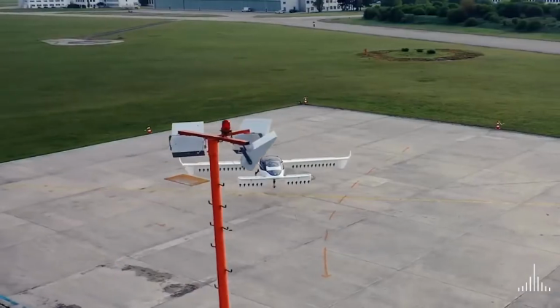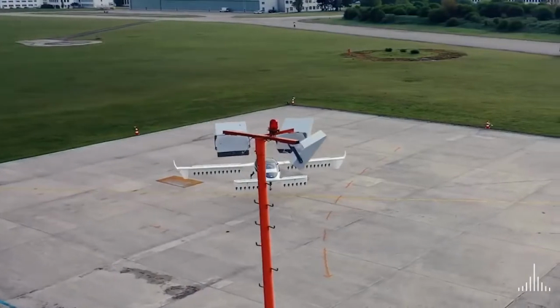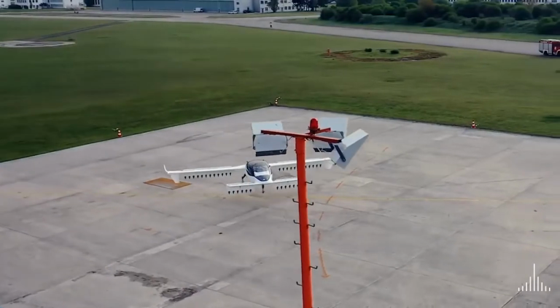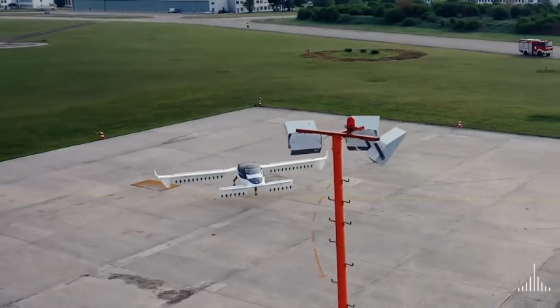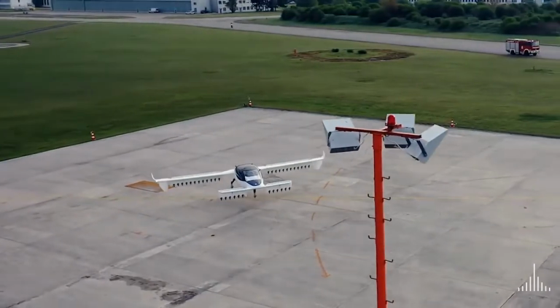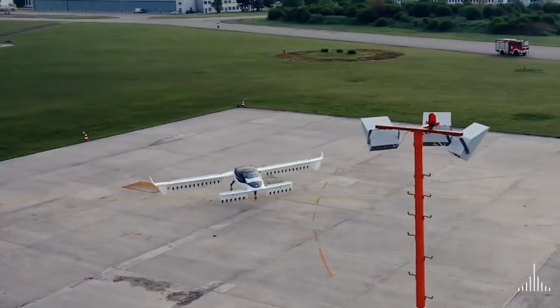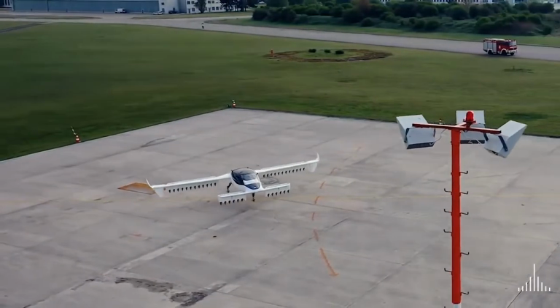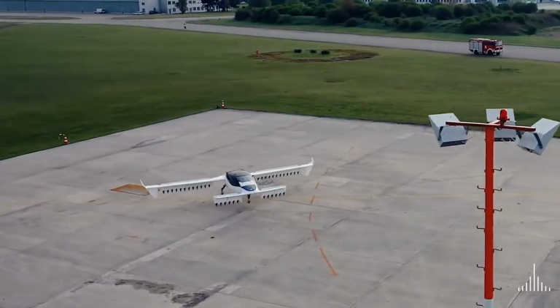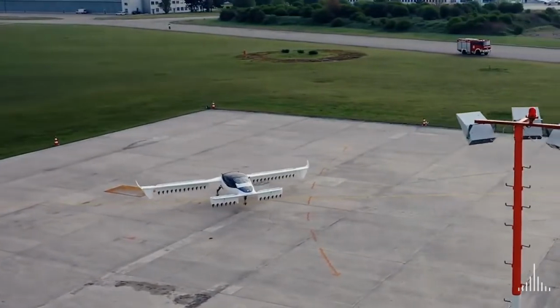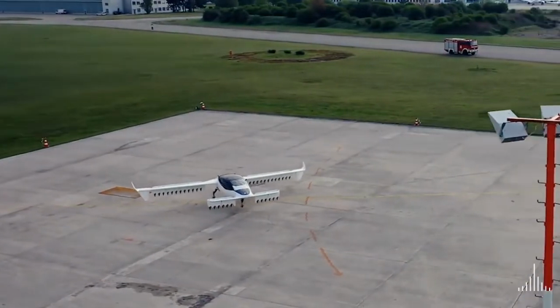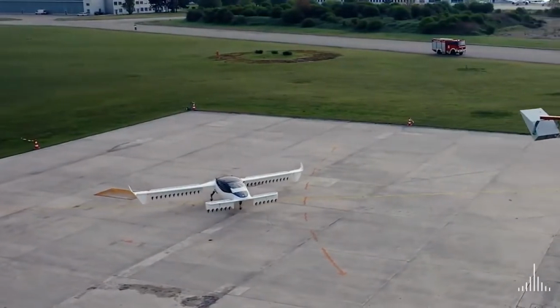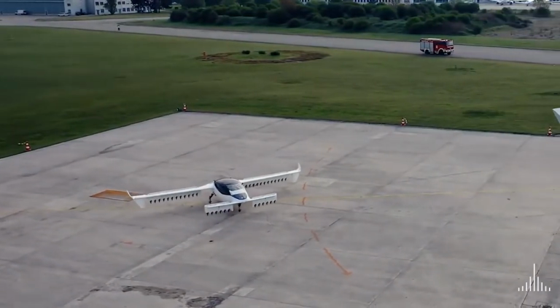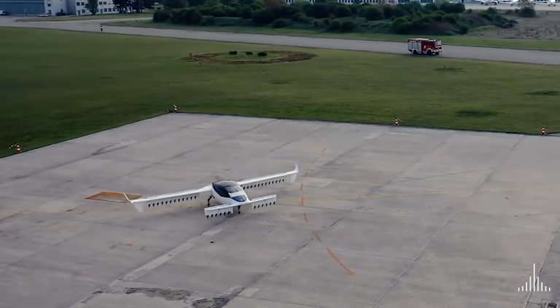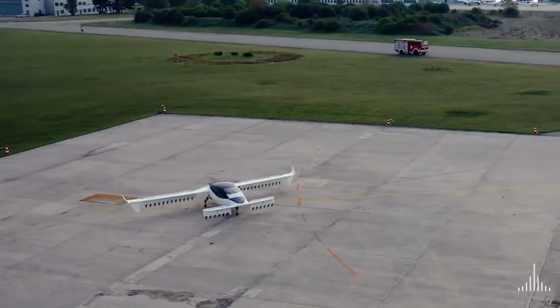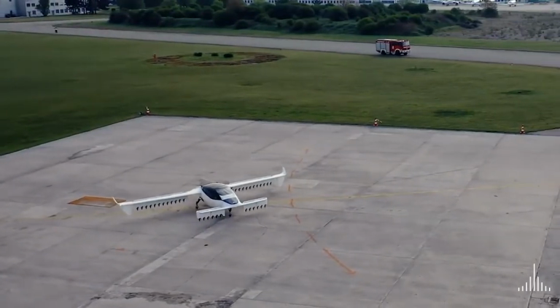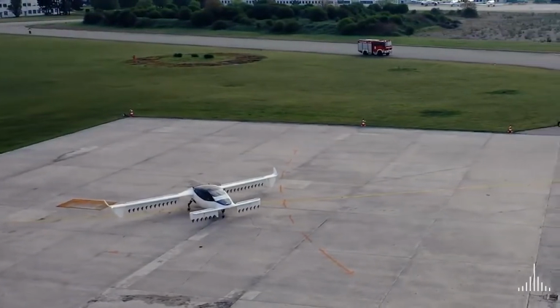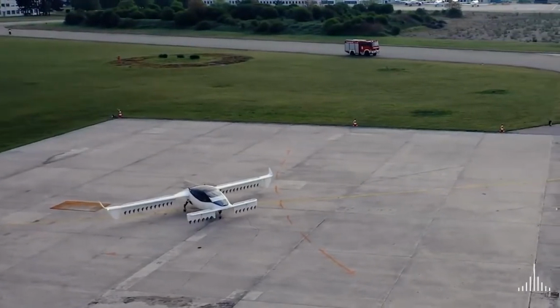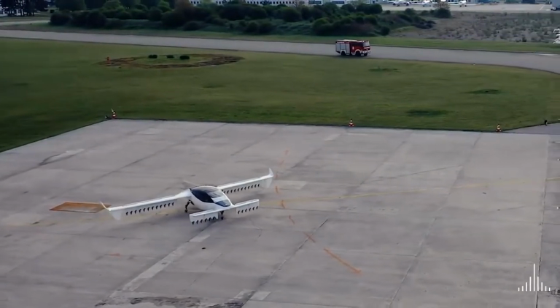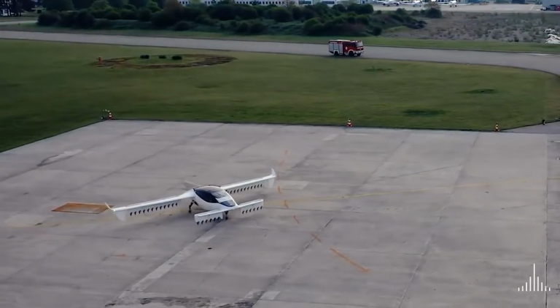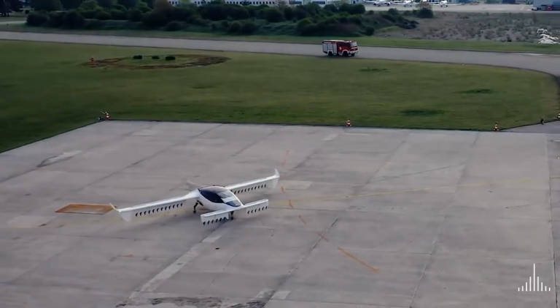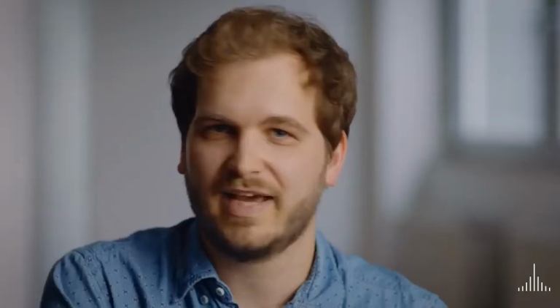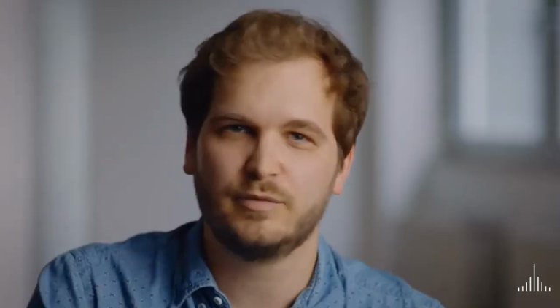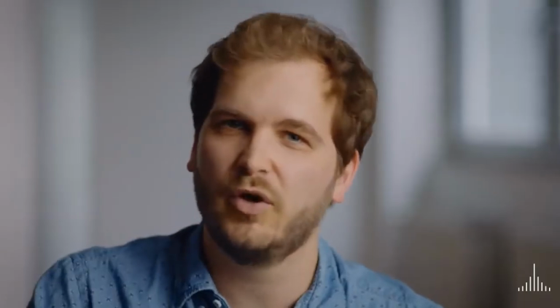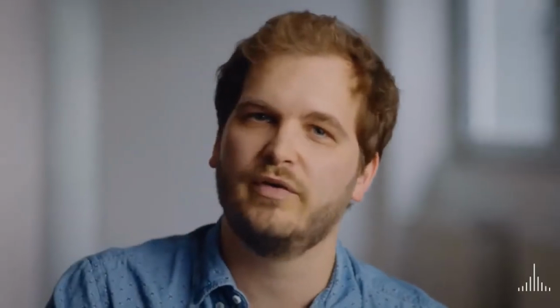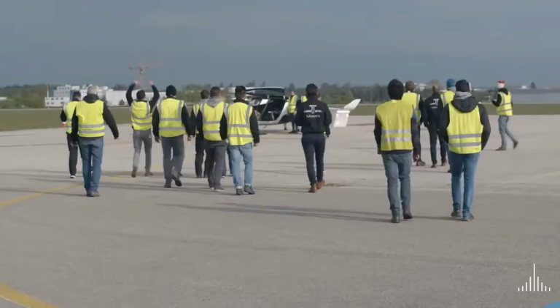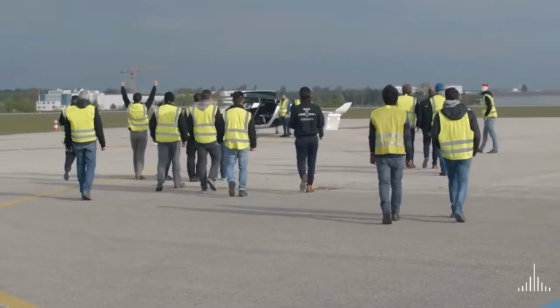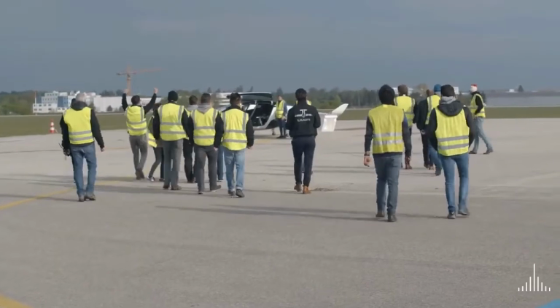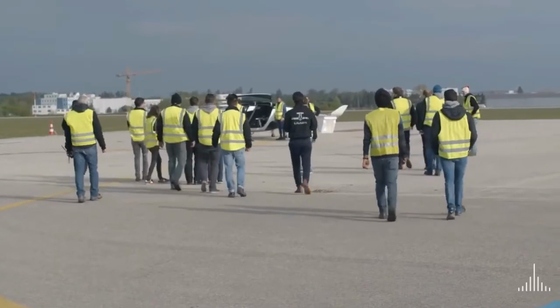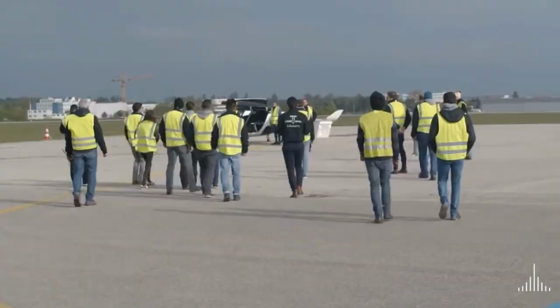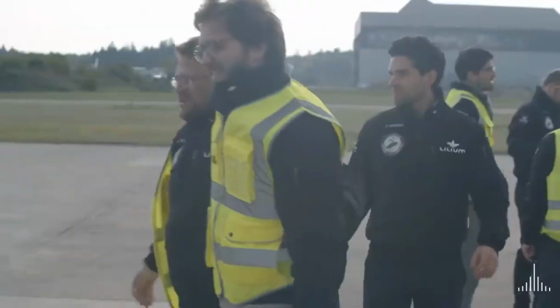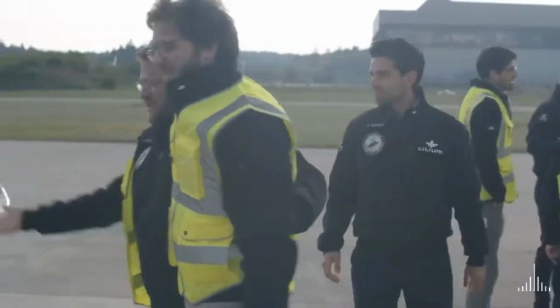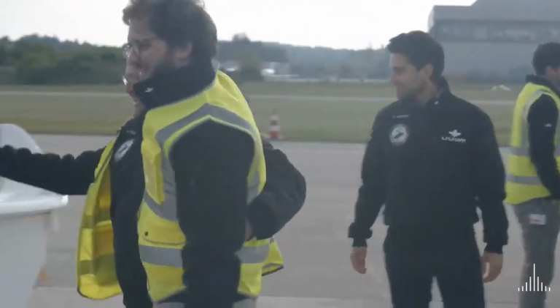First flights are always crucial, but the launch of course for us is just a small piece in this whole process. The testing will go on, the refinements, the engineering will all continue.